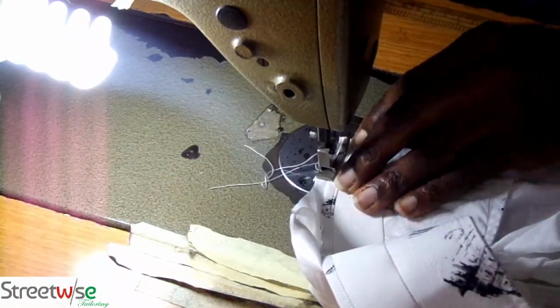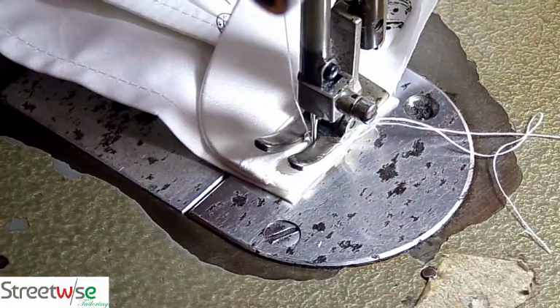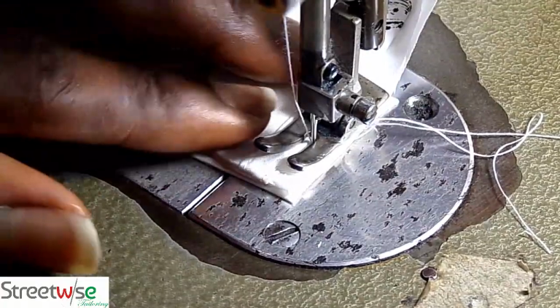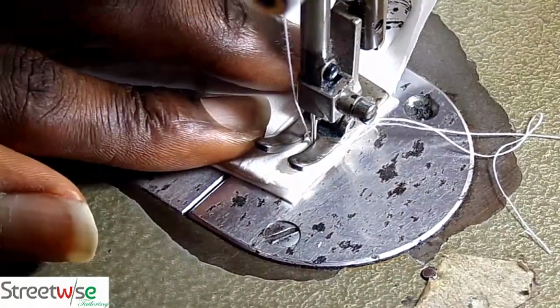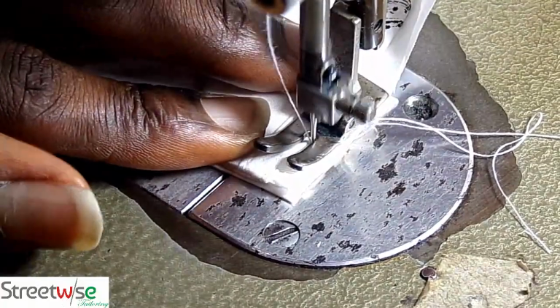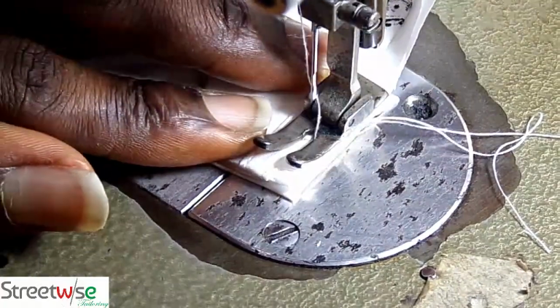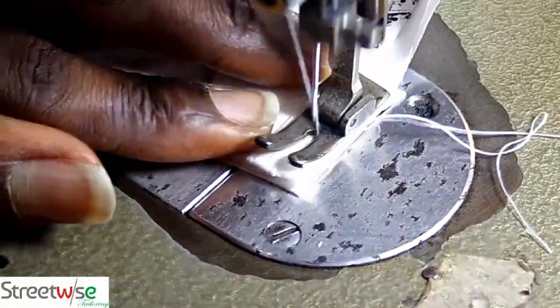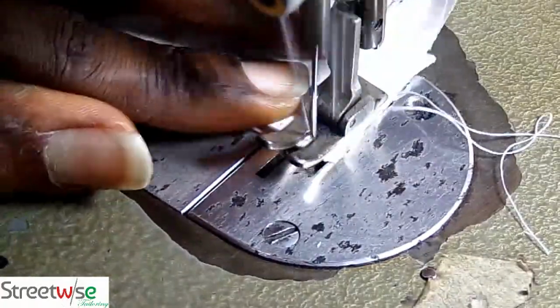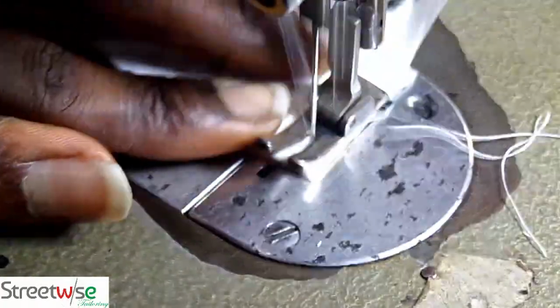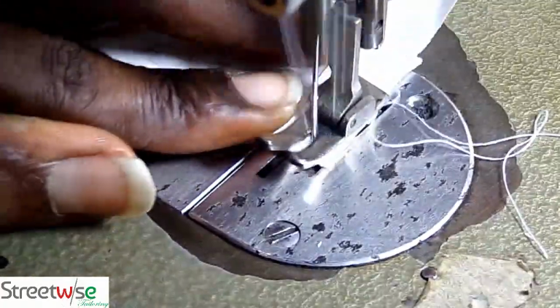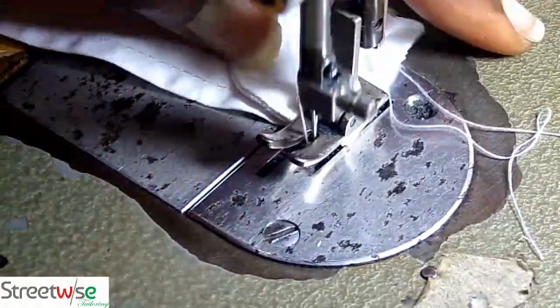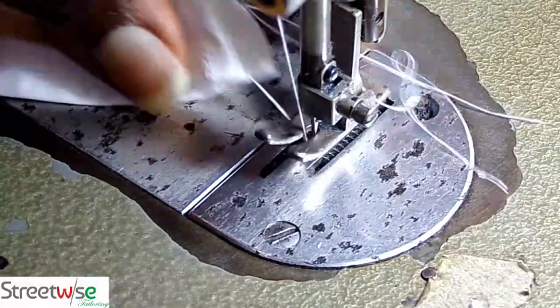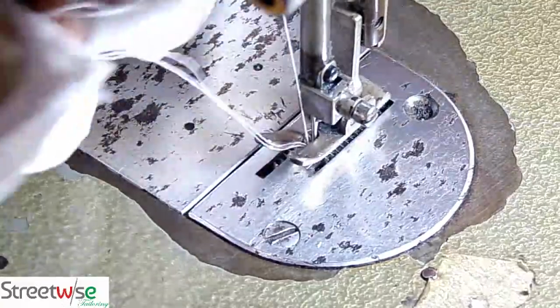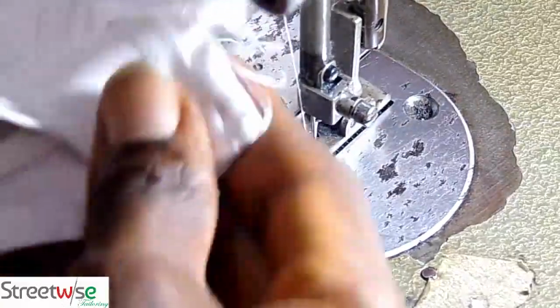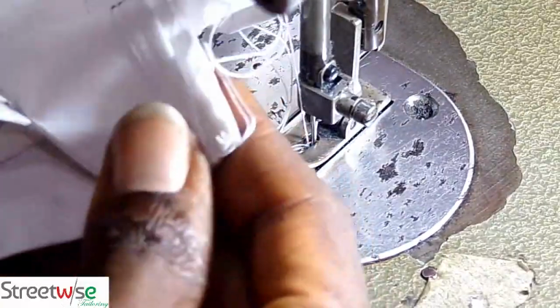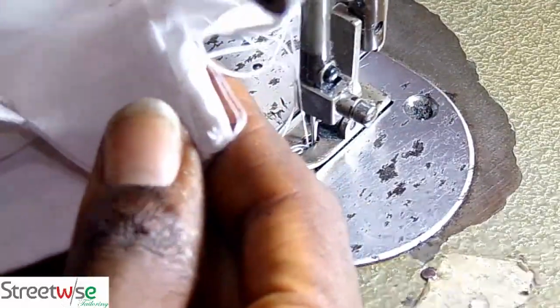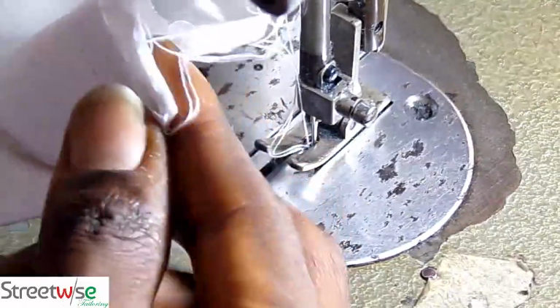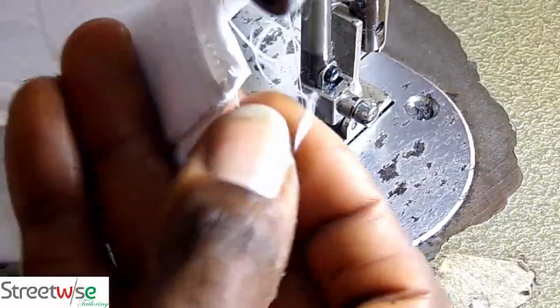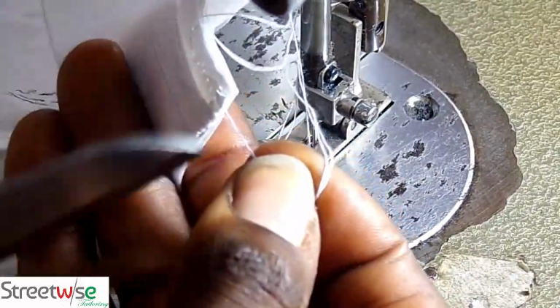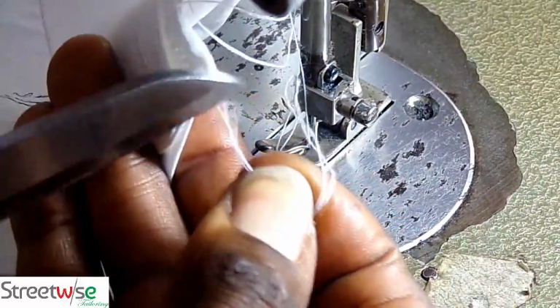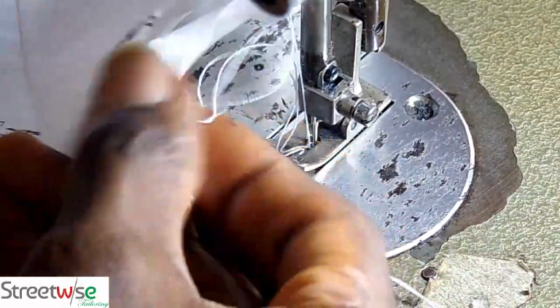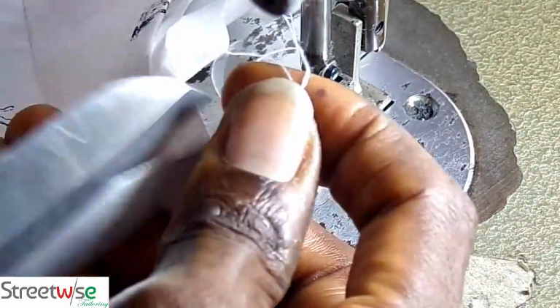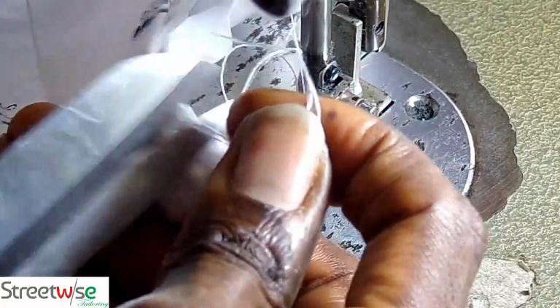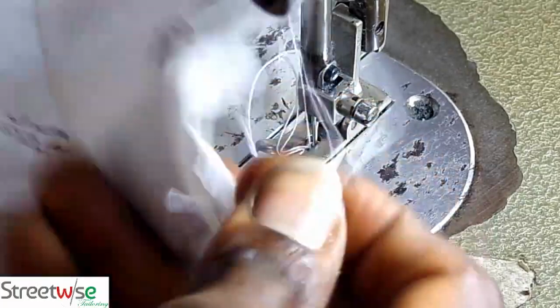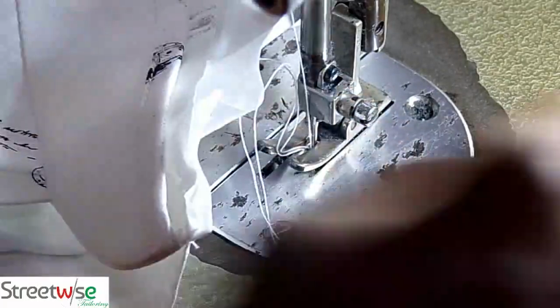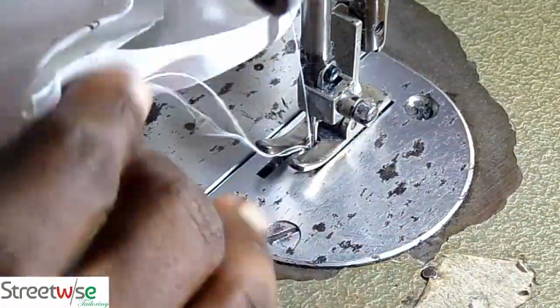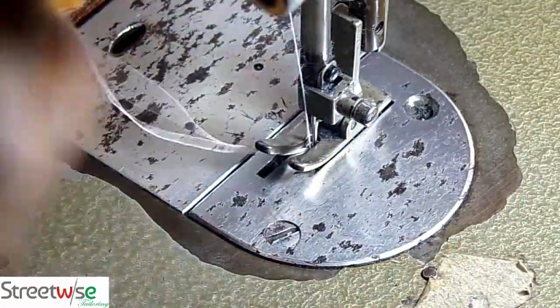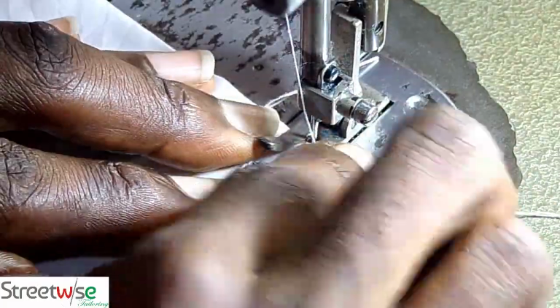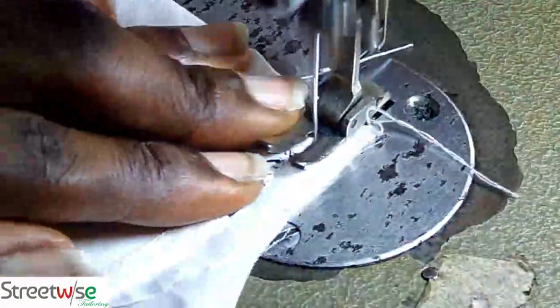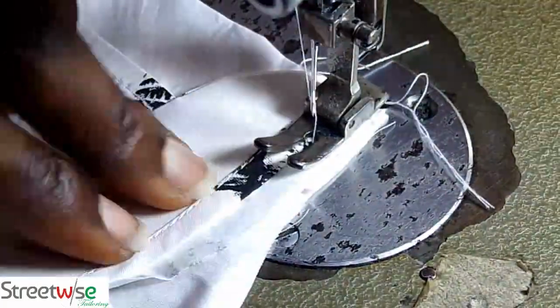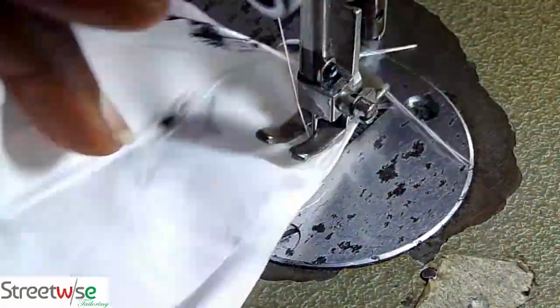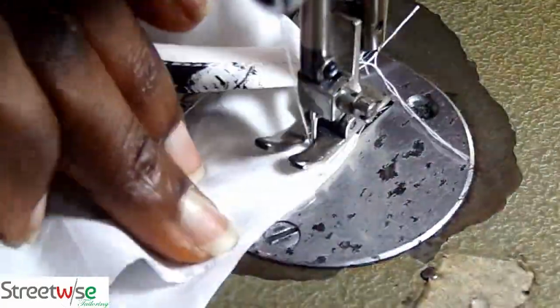So the first thing you do is you close the edge of the neck of the shirt with the collar on the other side — not where you are going to start from, but where you are going to end. Then you go back to where you are going to start from and start making the collar.